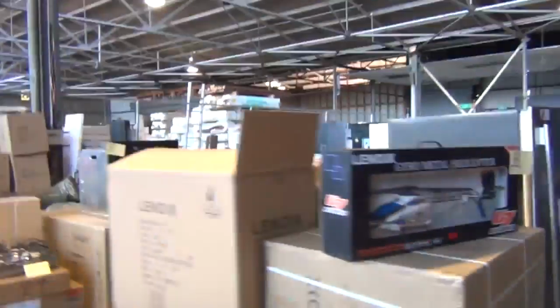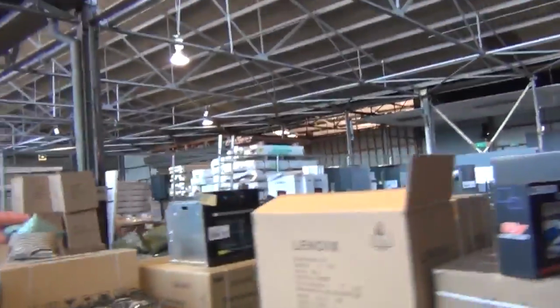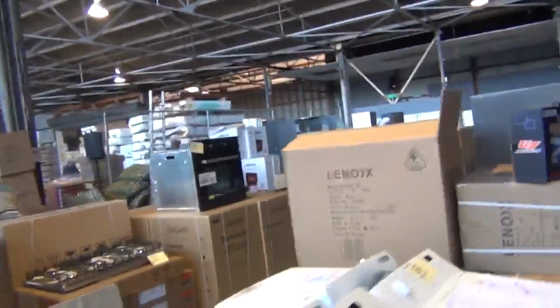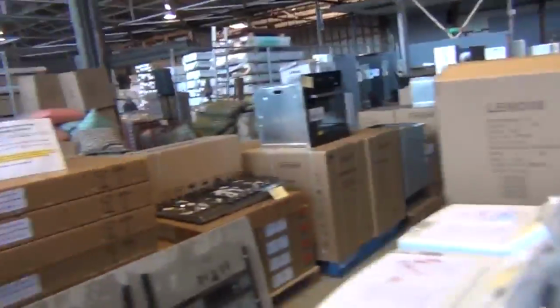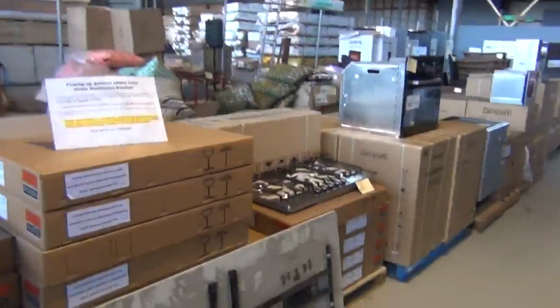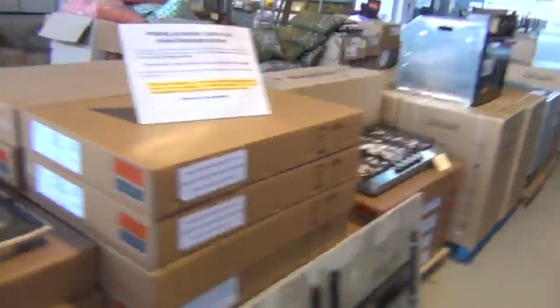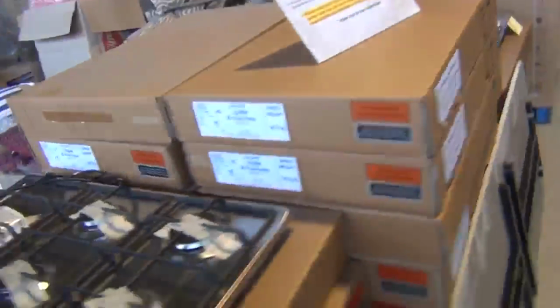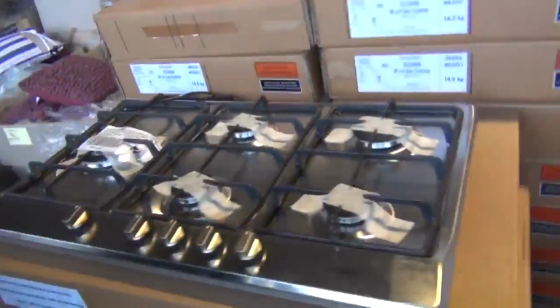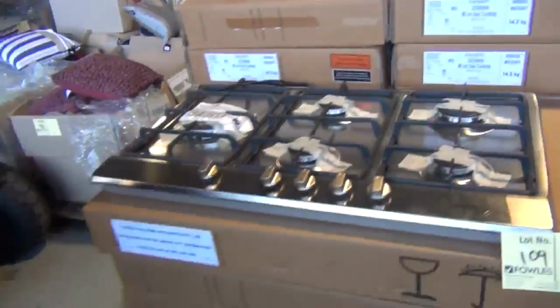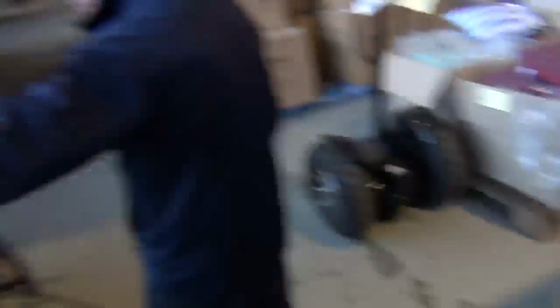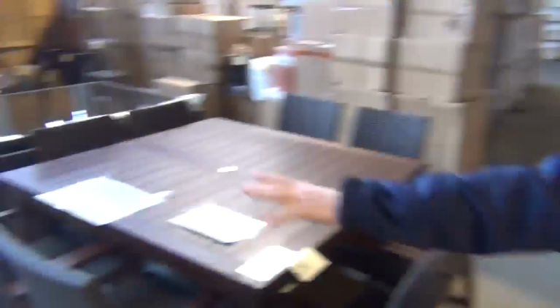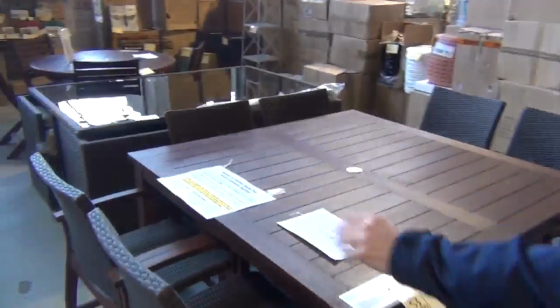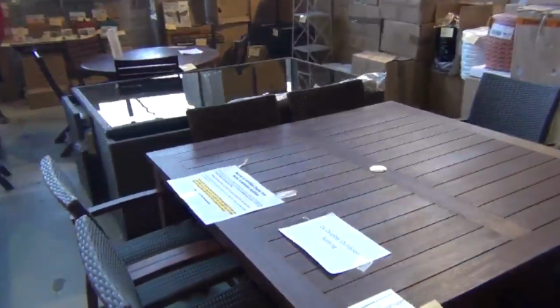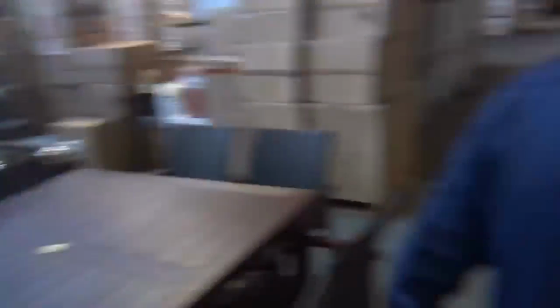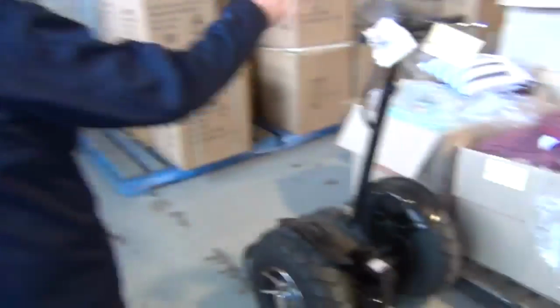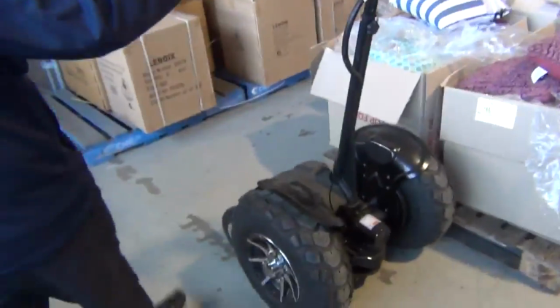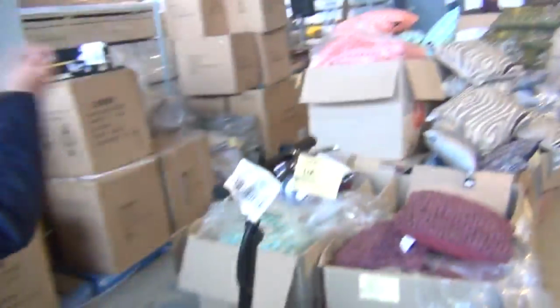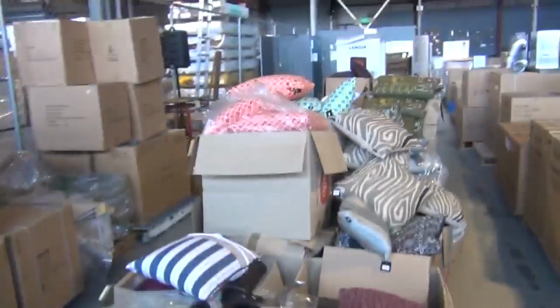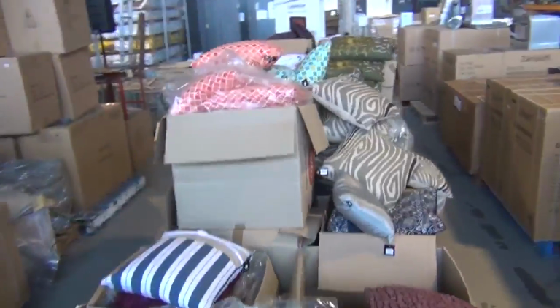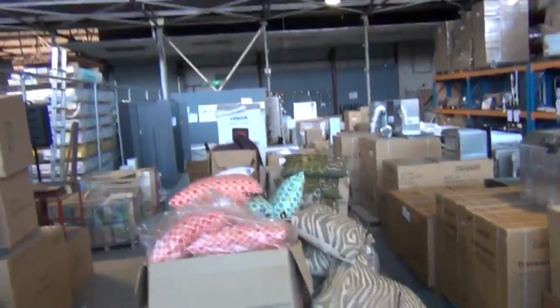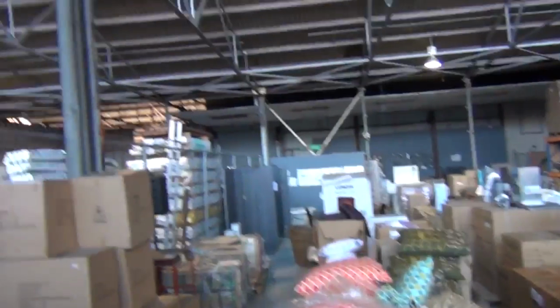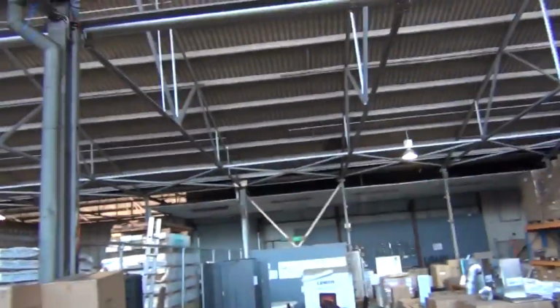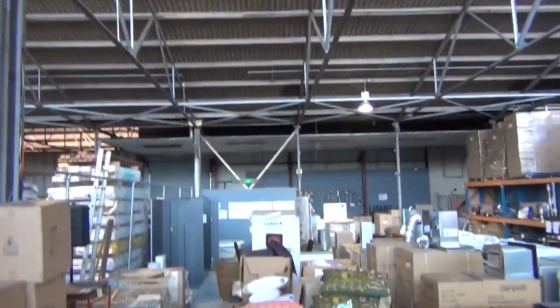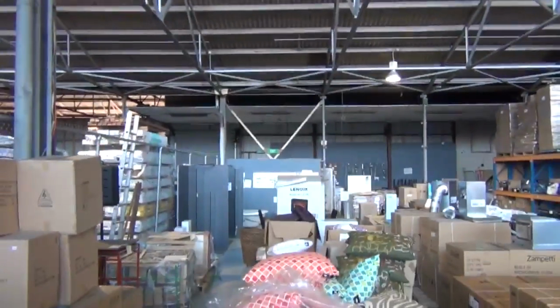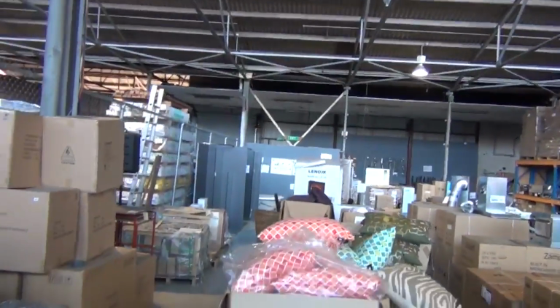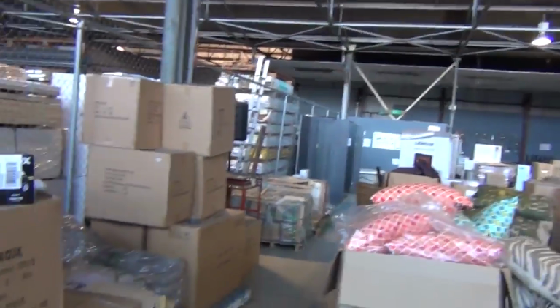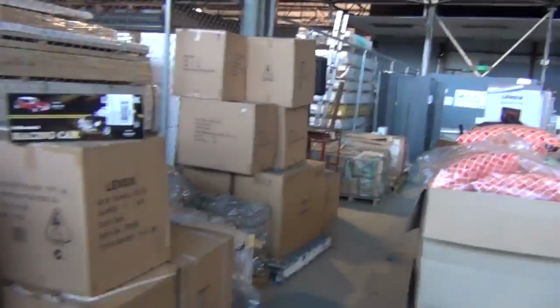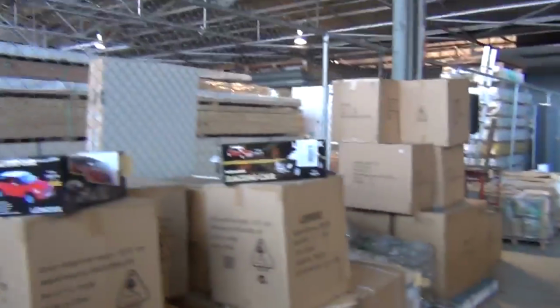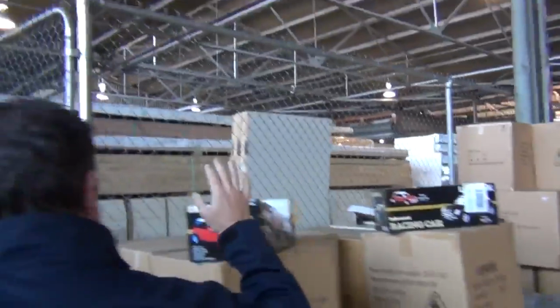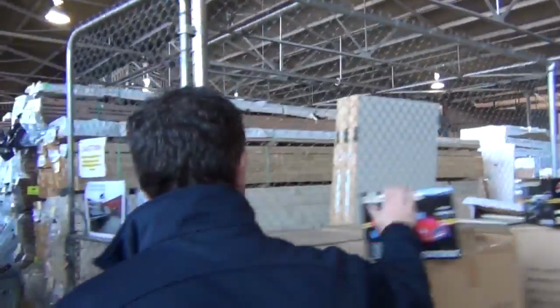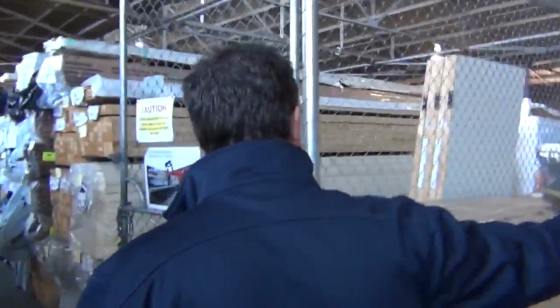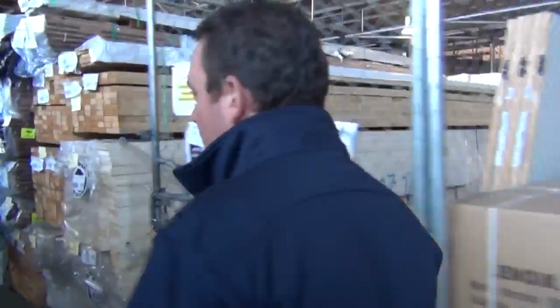Over this way we've got plenty more cooktops, outdoor furniture, barbecues, and pillows even. Down the back there we've got plenty of furniture, shower screens and the likes, and more toys for the kids. Something for everyone in our home reno auction.